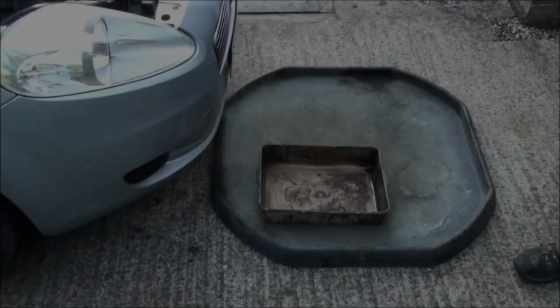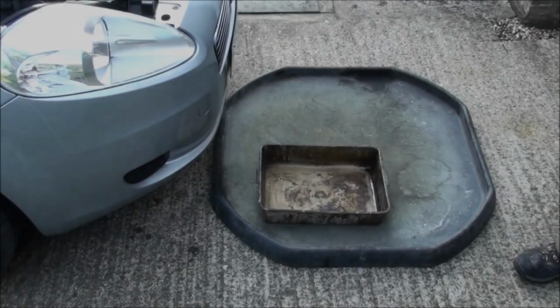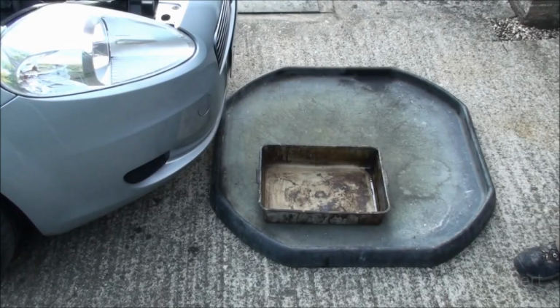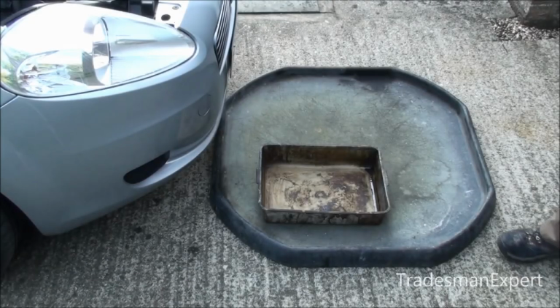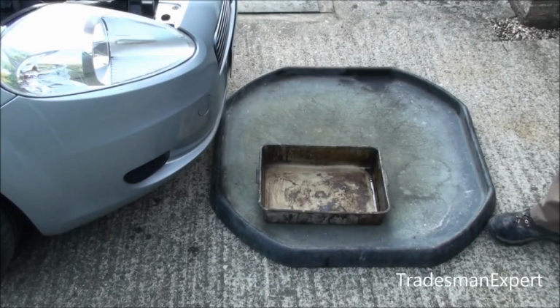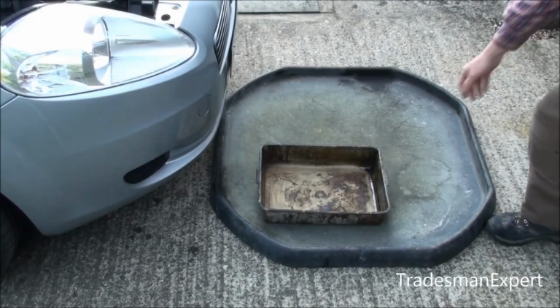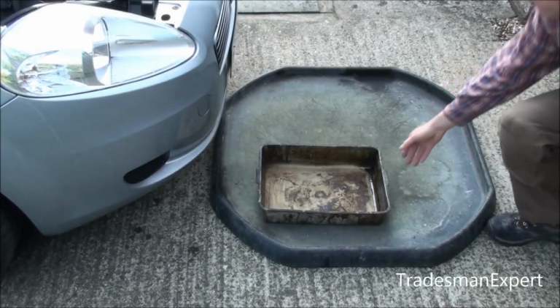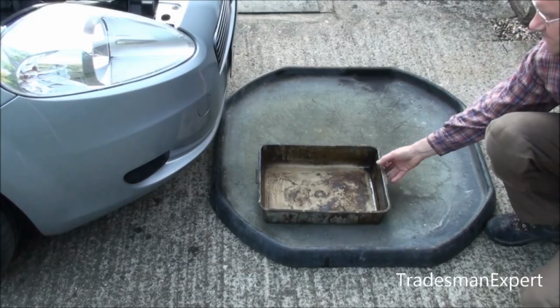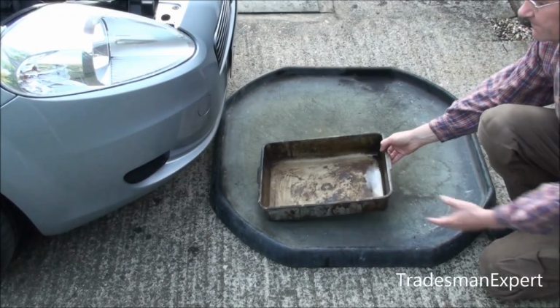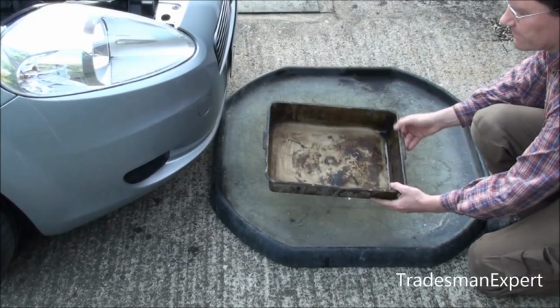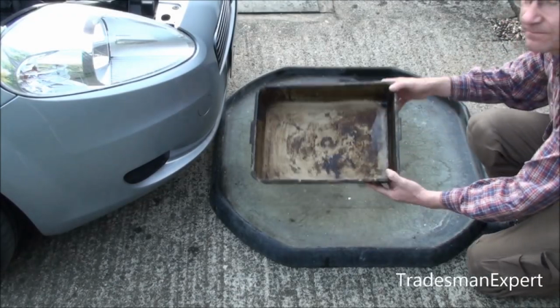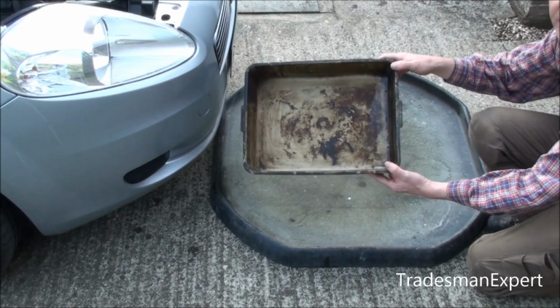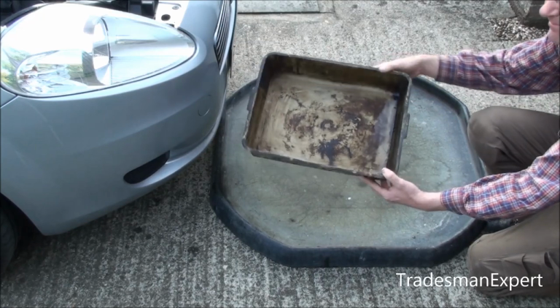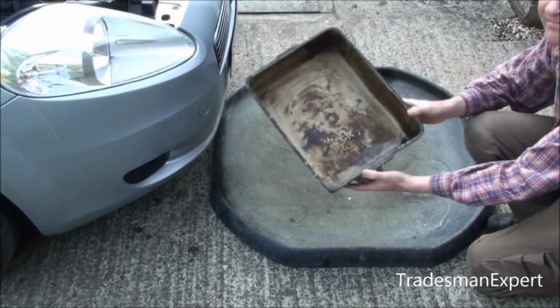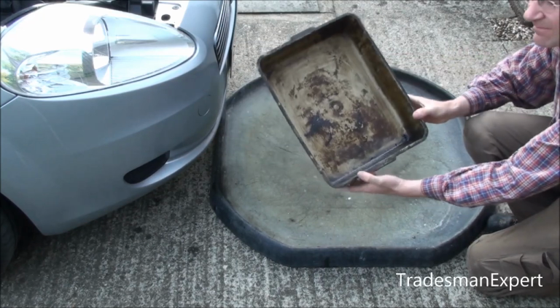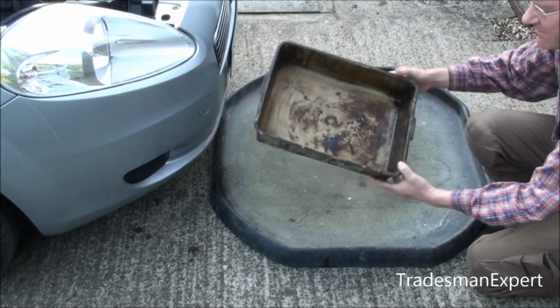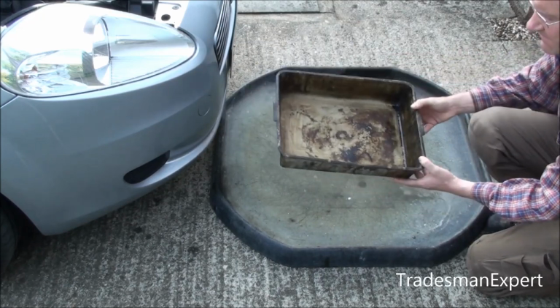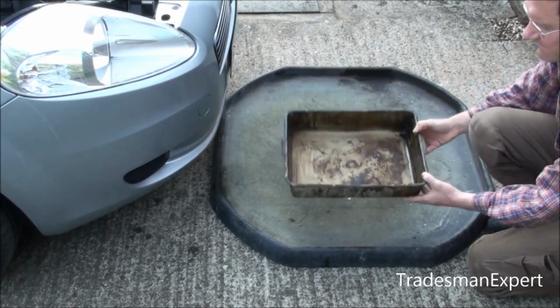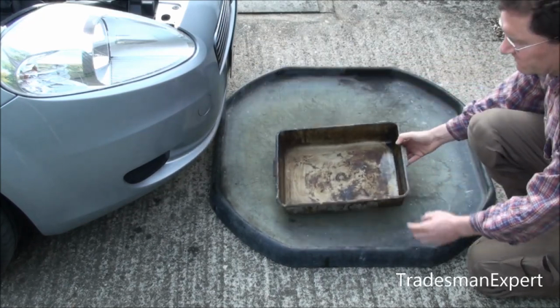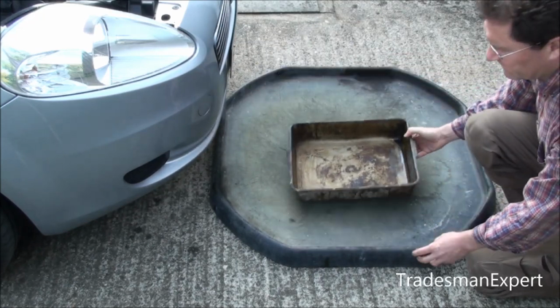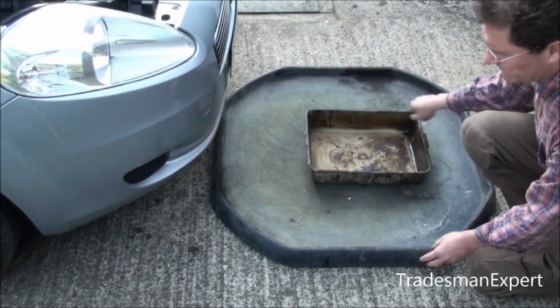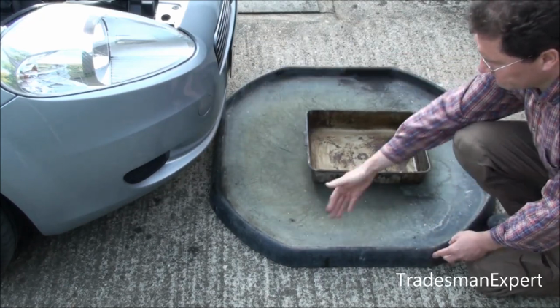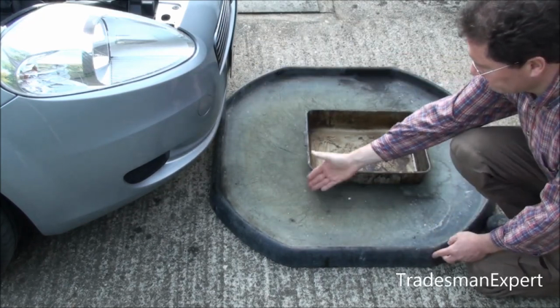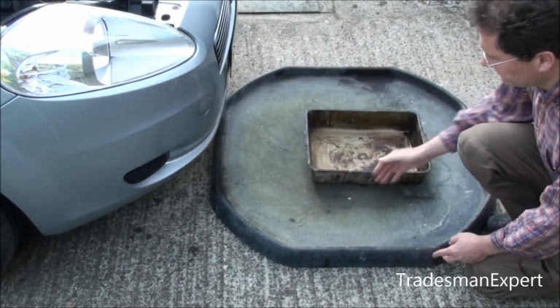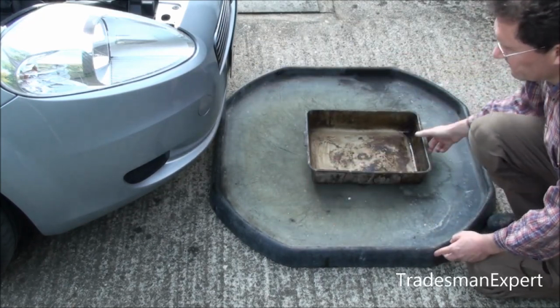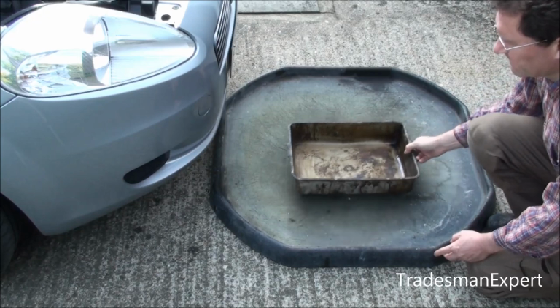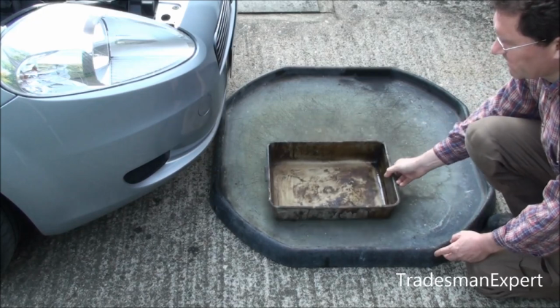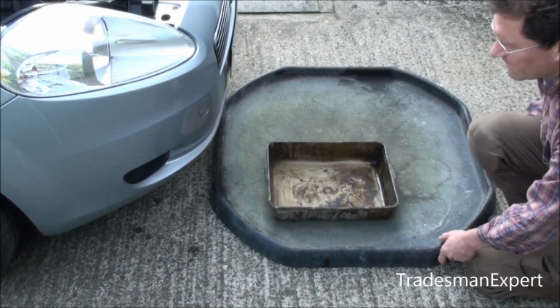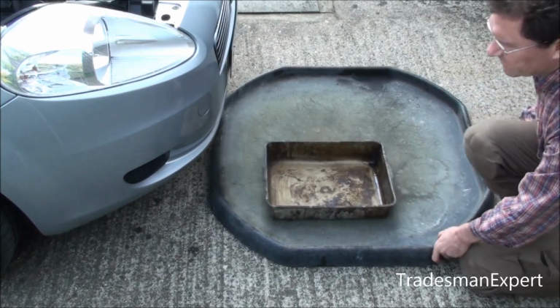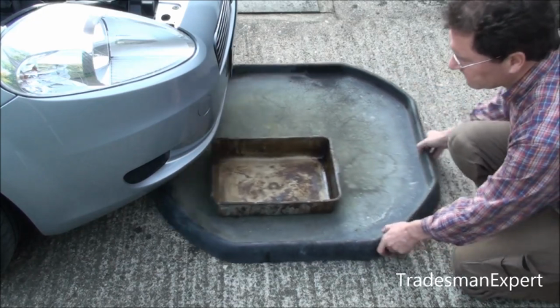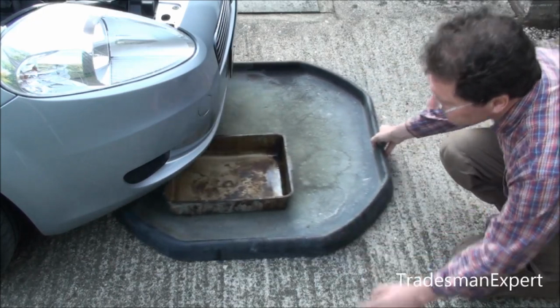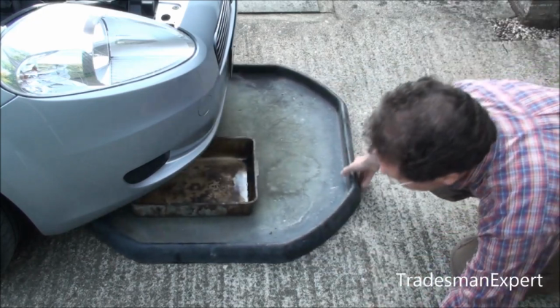It is always wise to put a drip pan and, if you have one, a mixing tray under the work area. They are not really needed, but if you have a mishap it deals with any spillage.